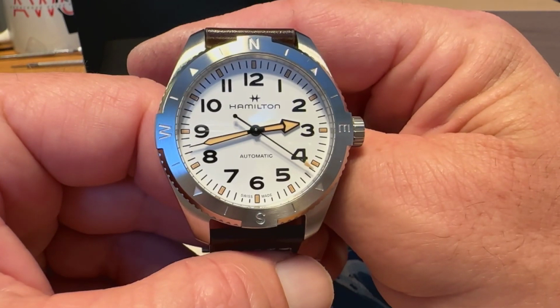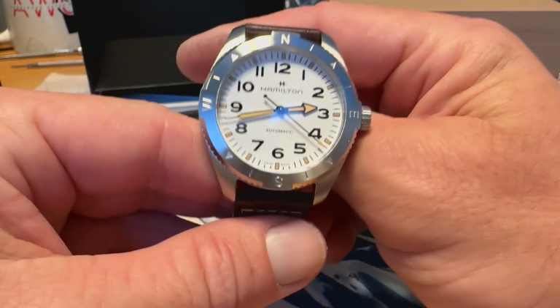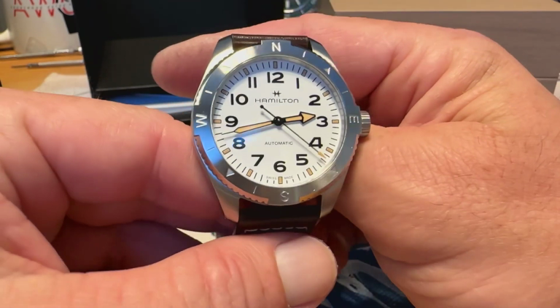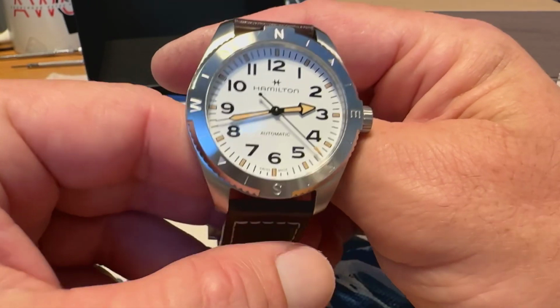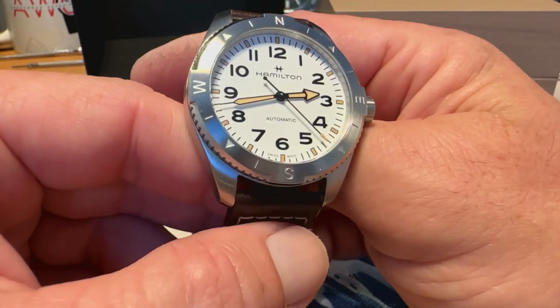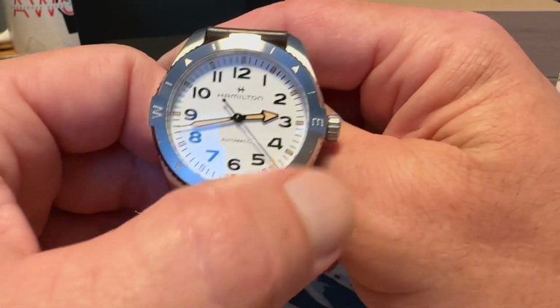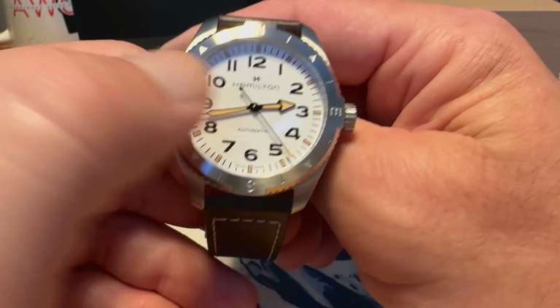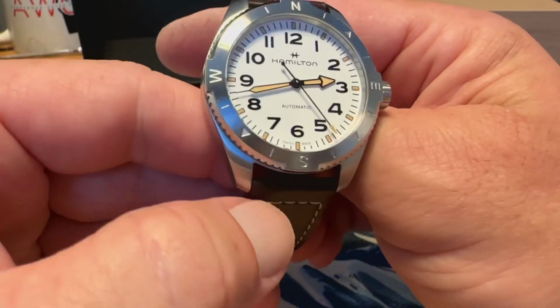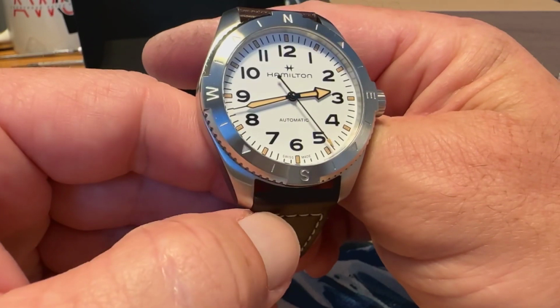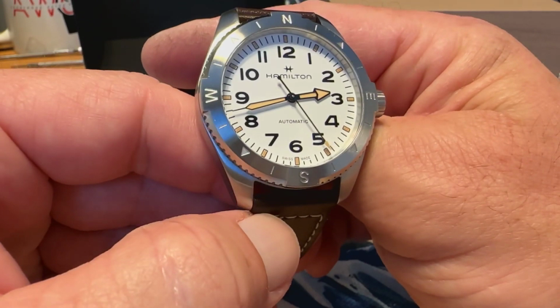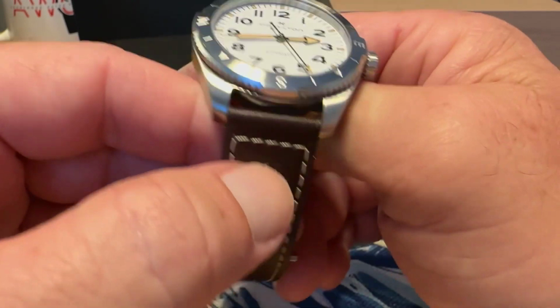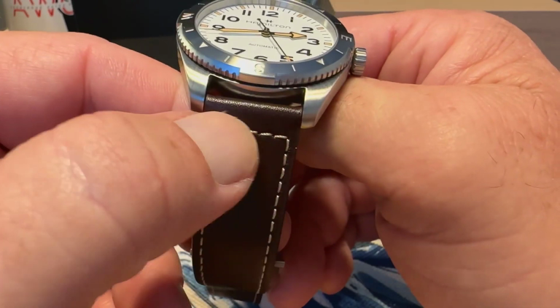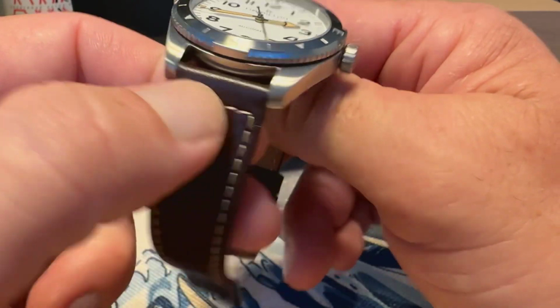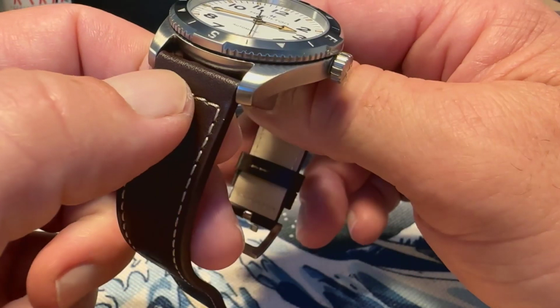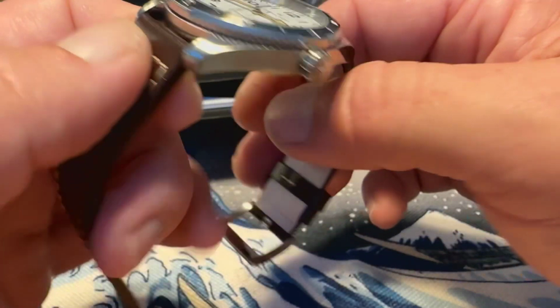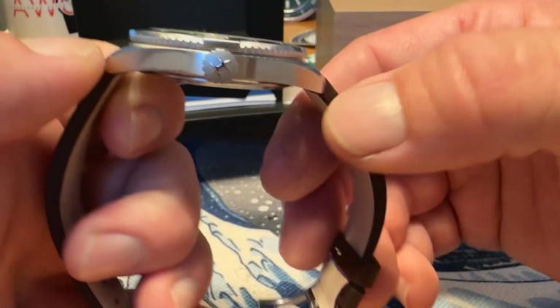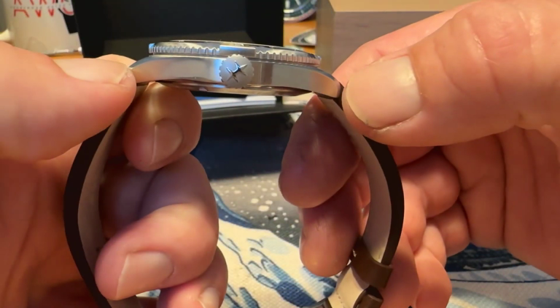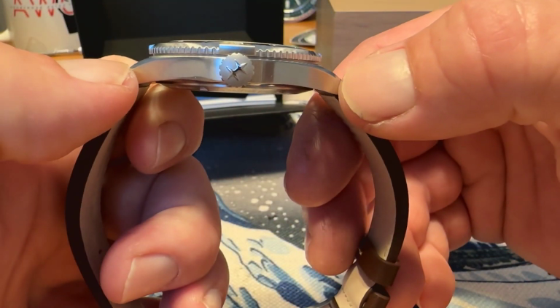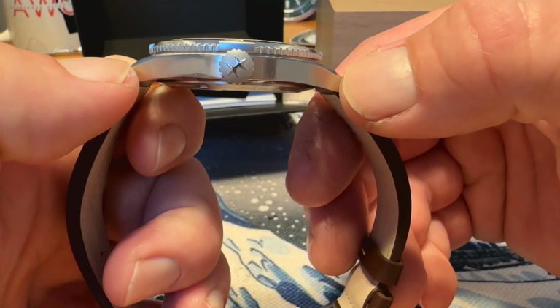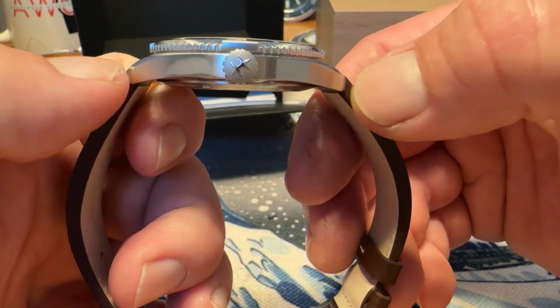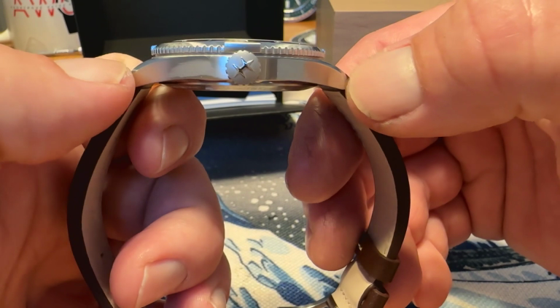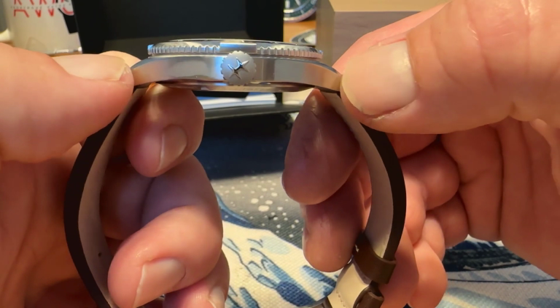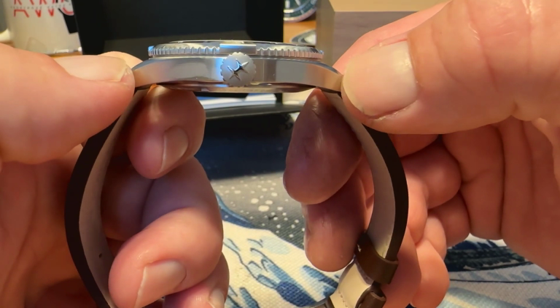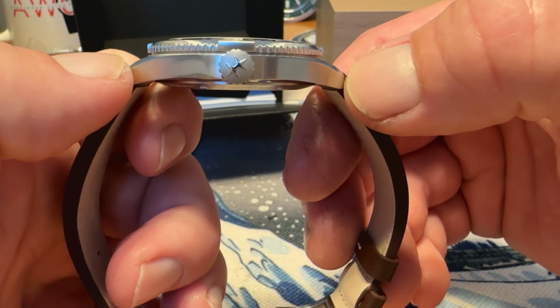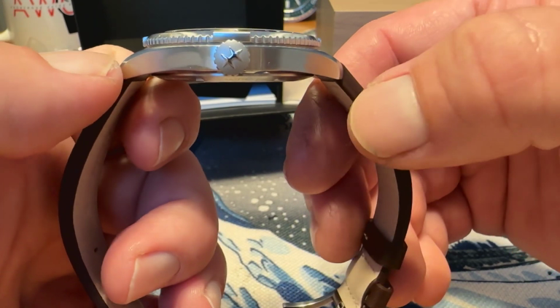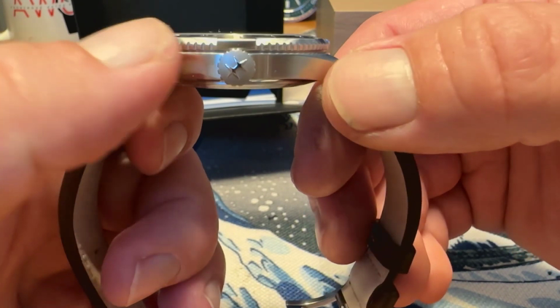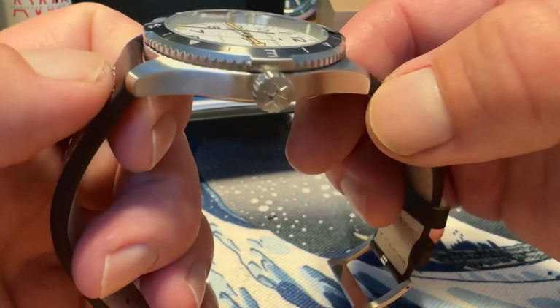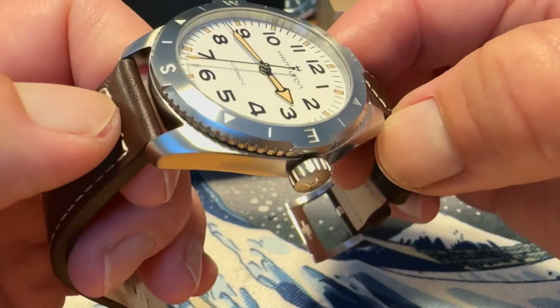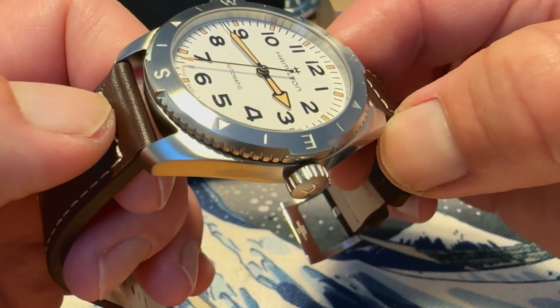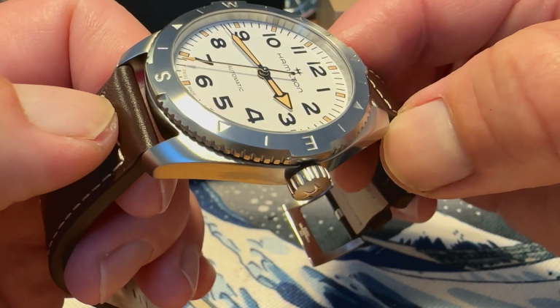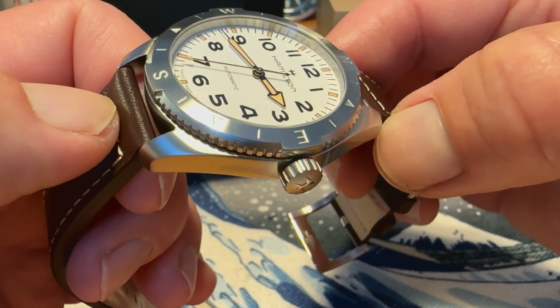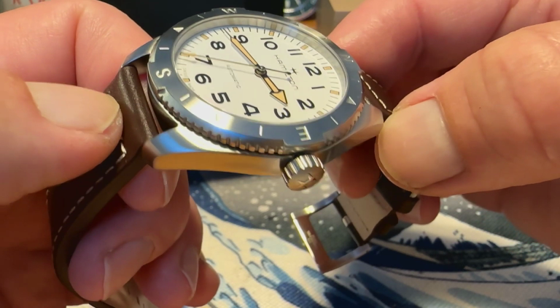This is the 41 millimeter — 41mm case, 20 millimeter lug opening, 48 millimeters lug to lug. So you've got very wearable dimensions even on this larger watch.